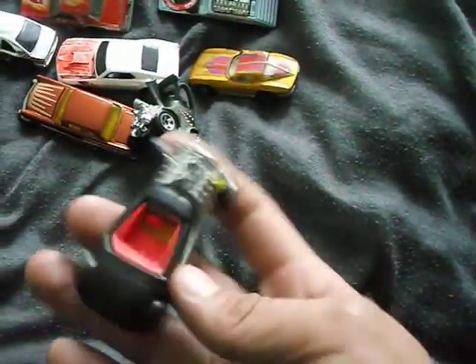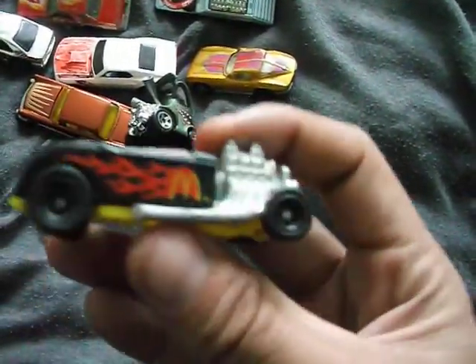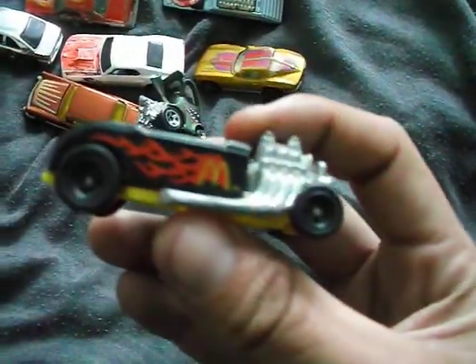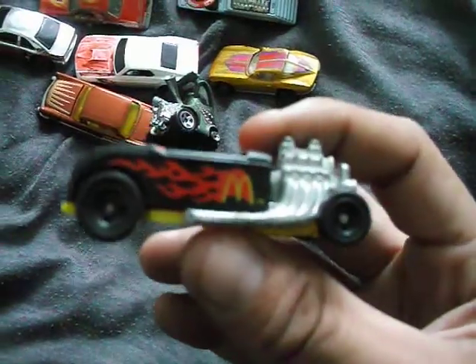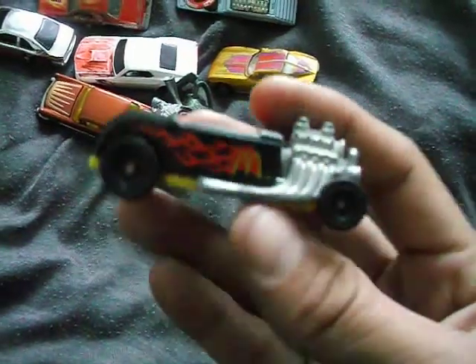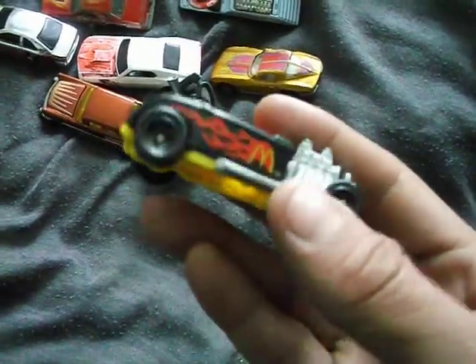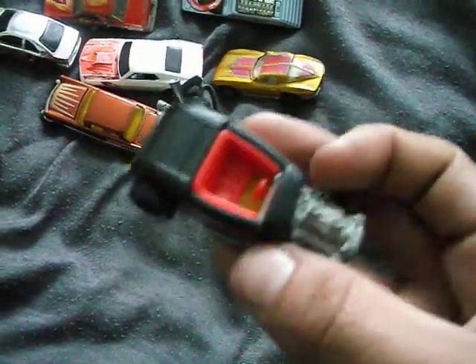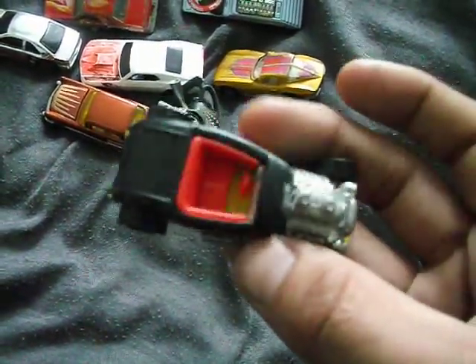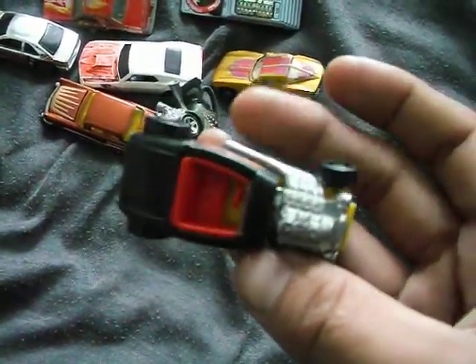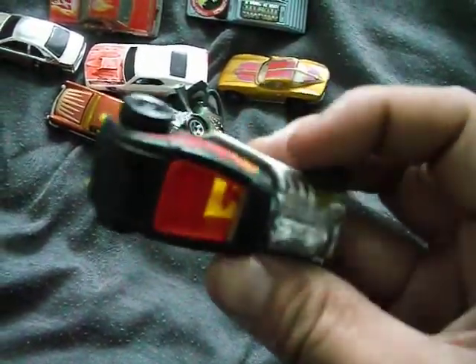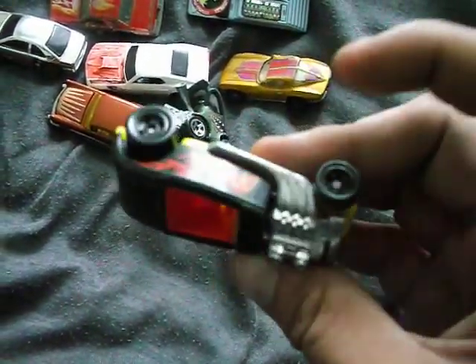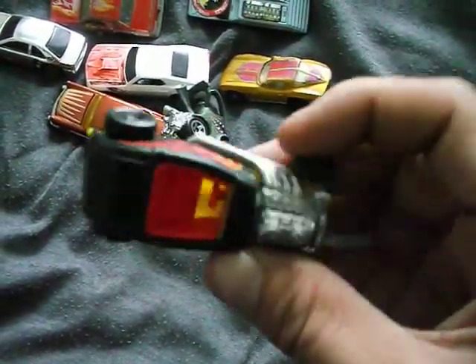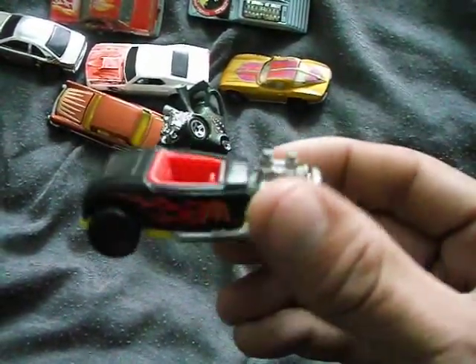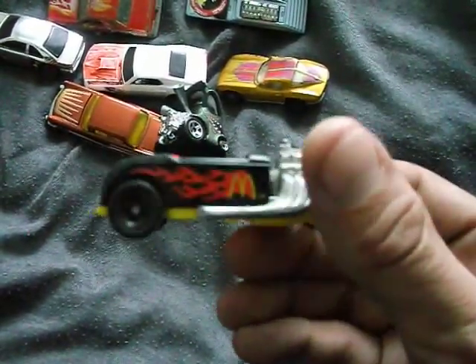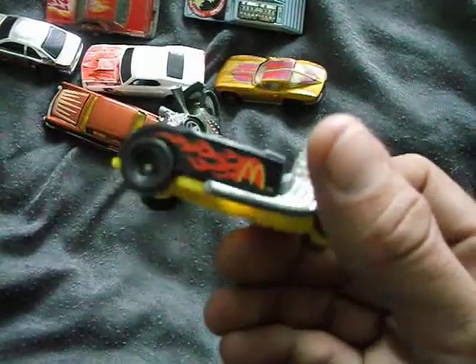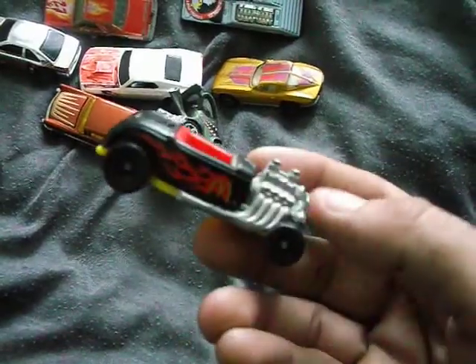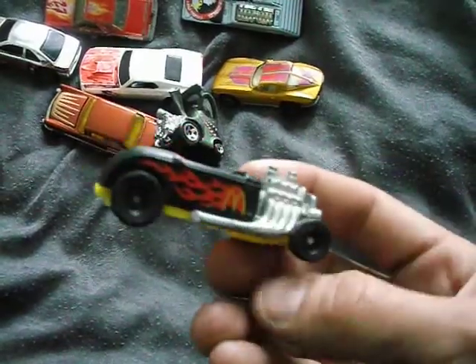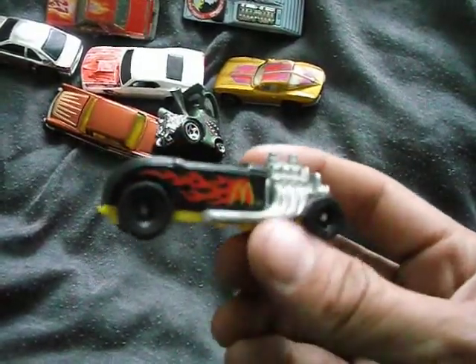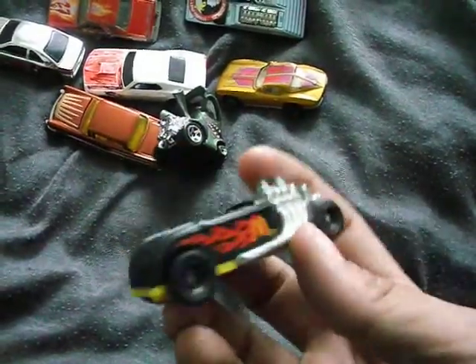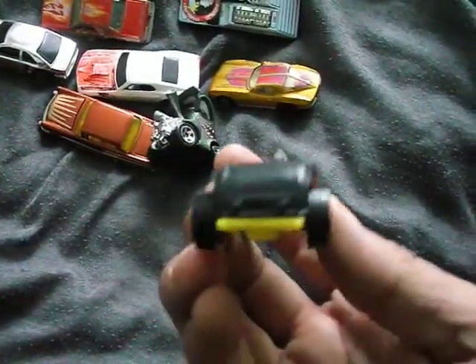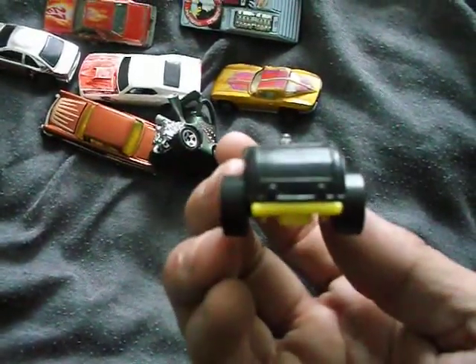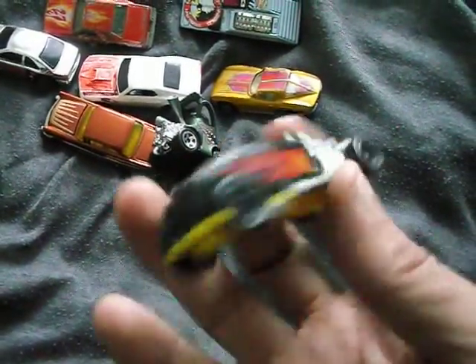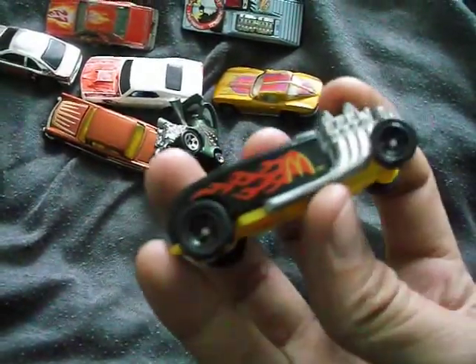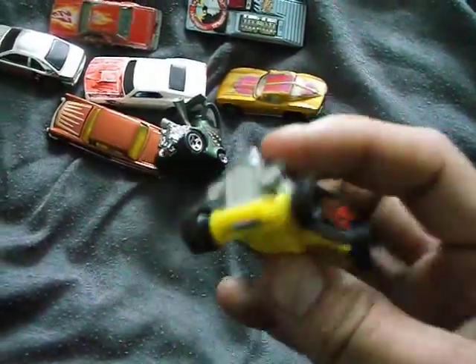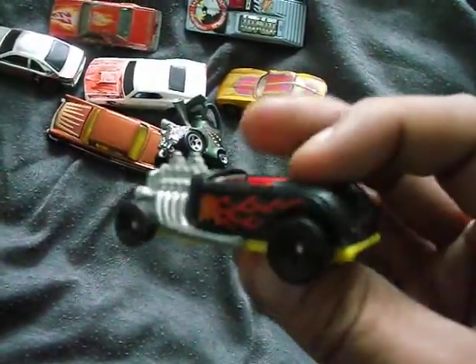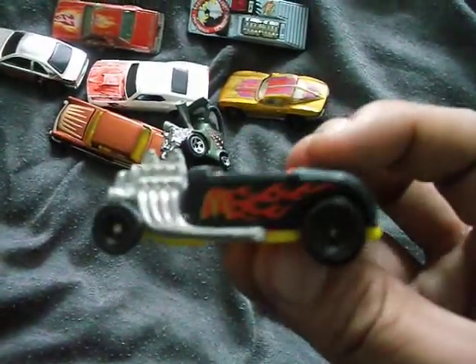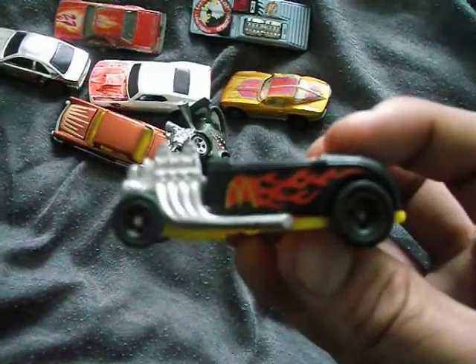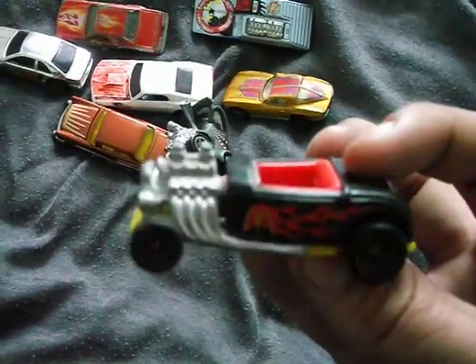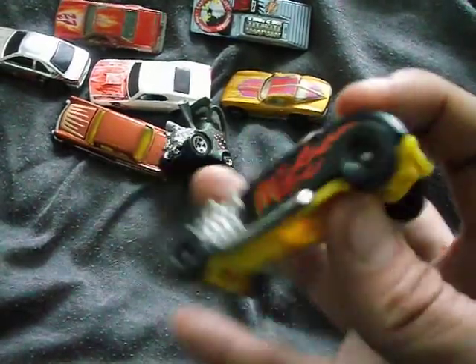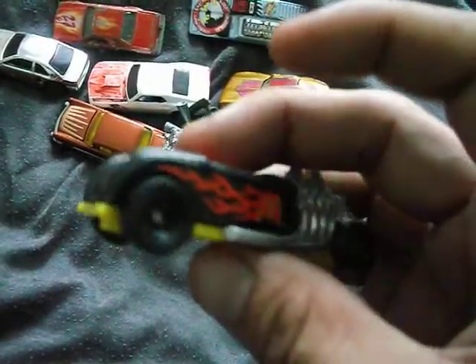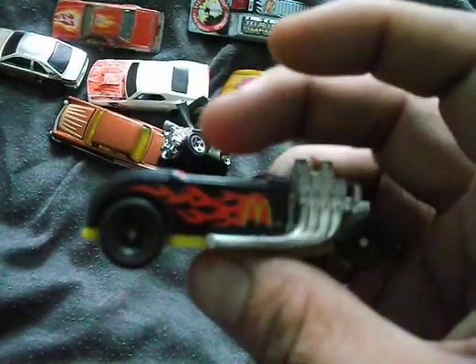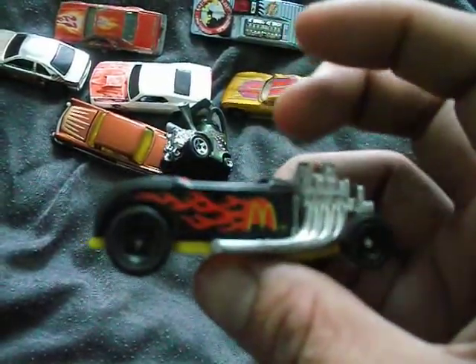Another one of these McDonald's promotion drag rat rods. I fell in love with this one actually as soon as I seen it. Really nice.